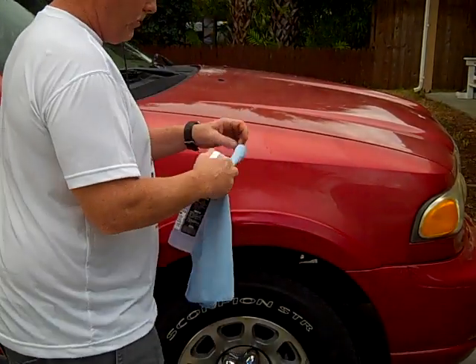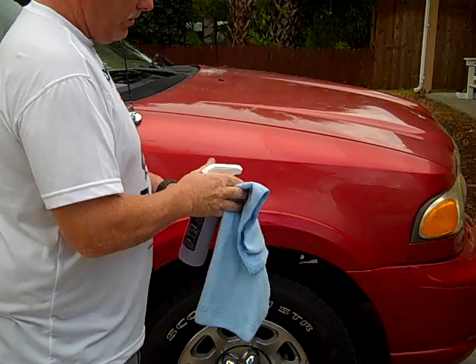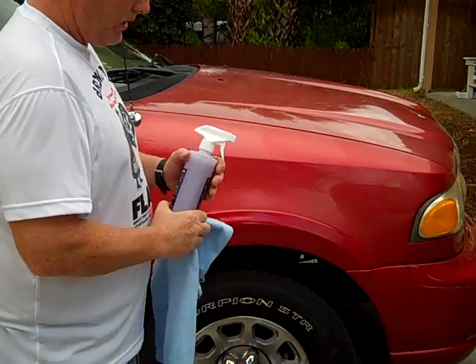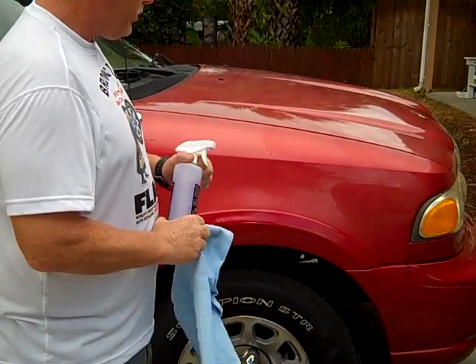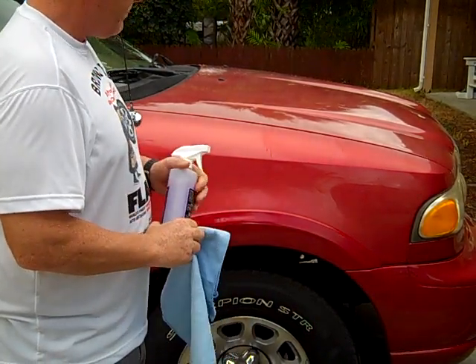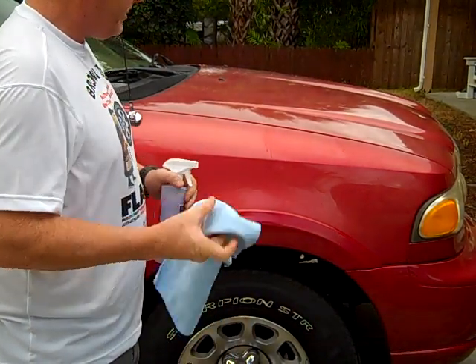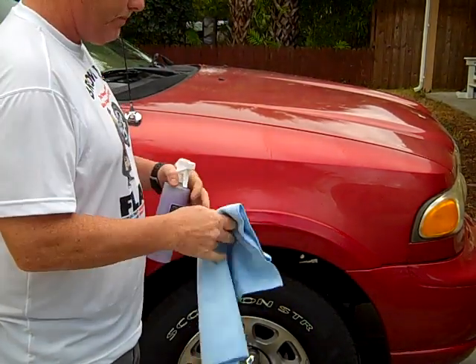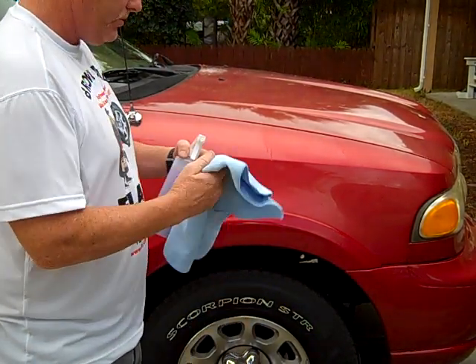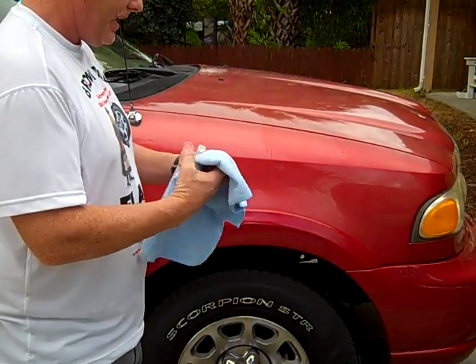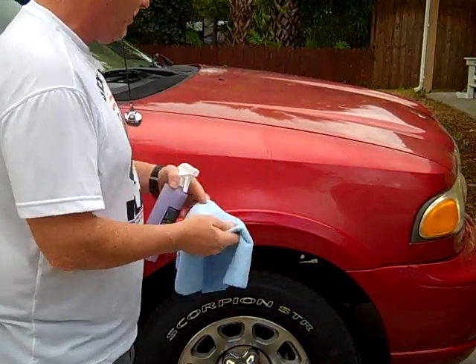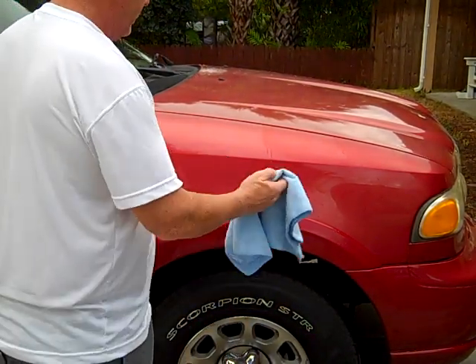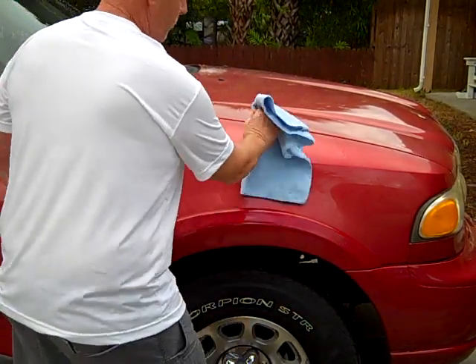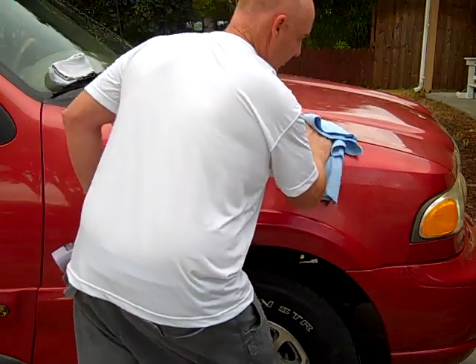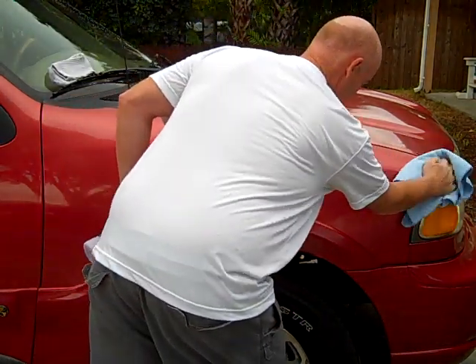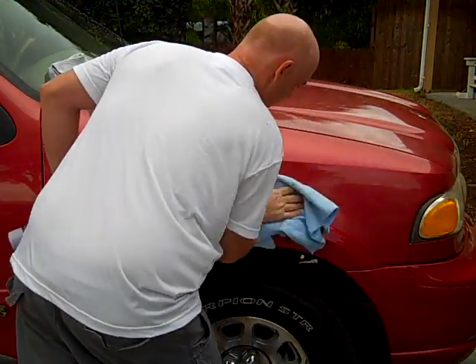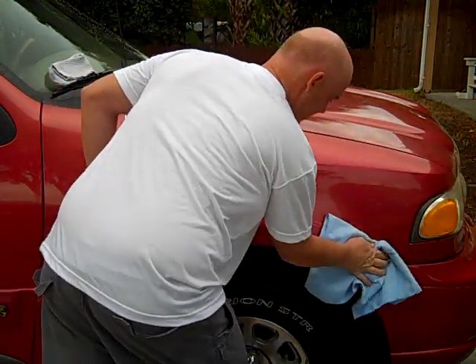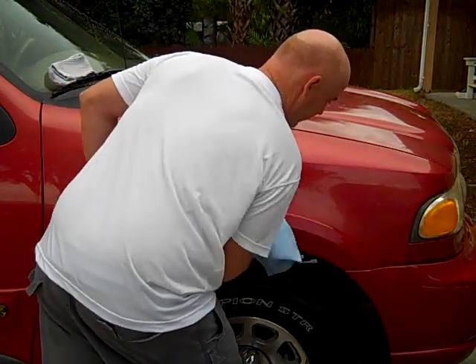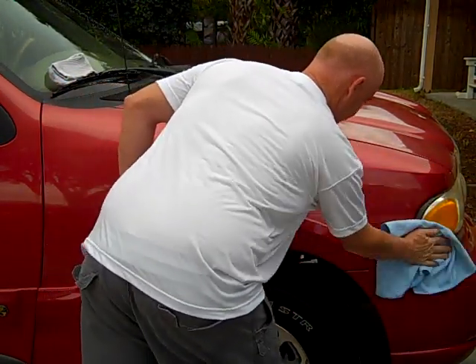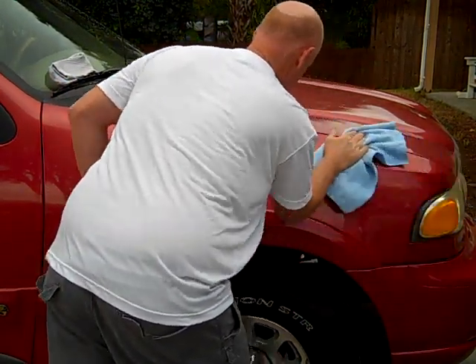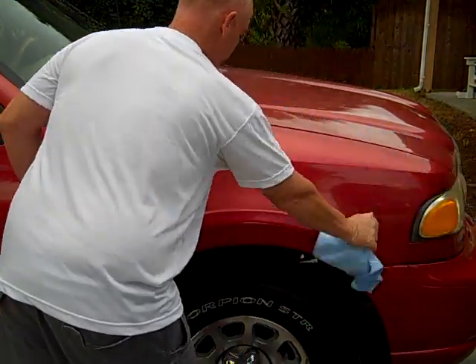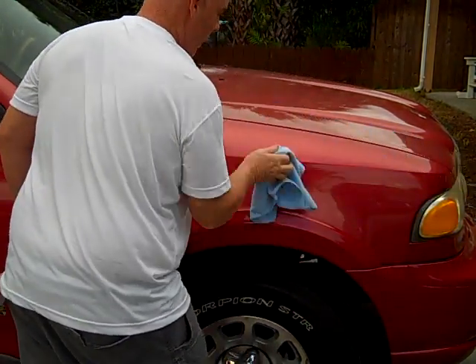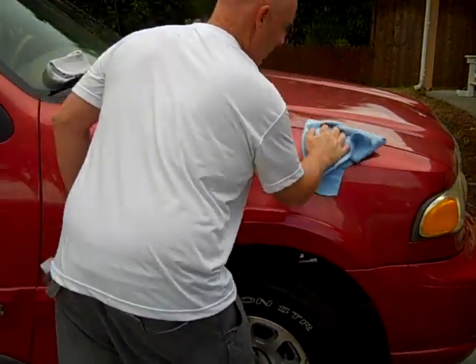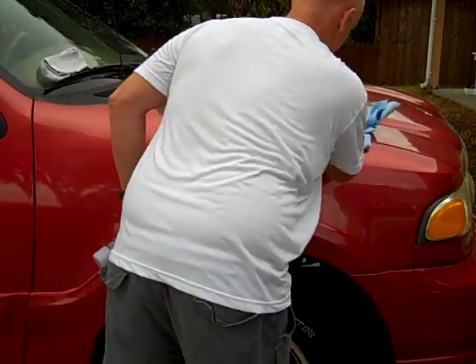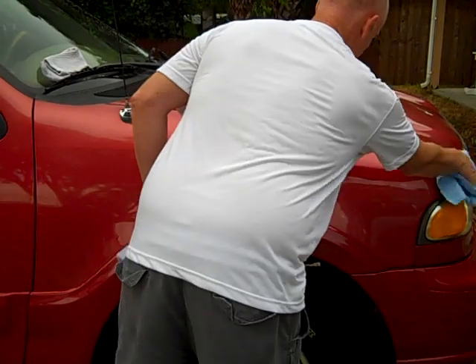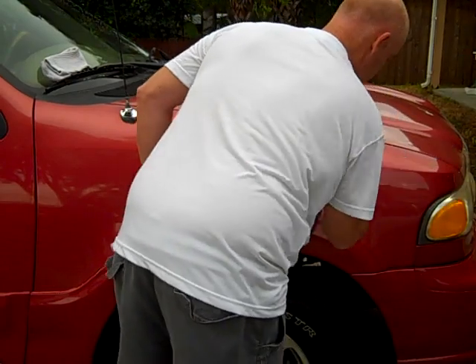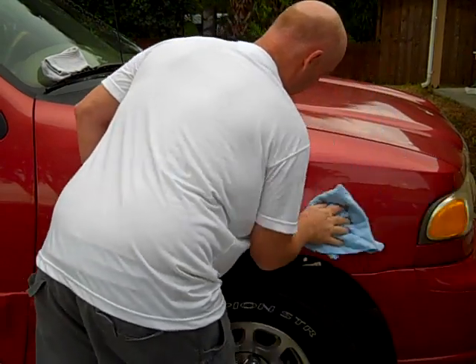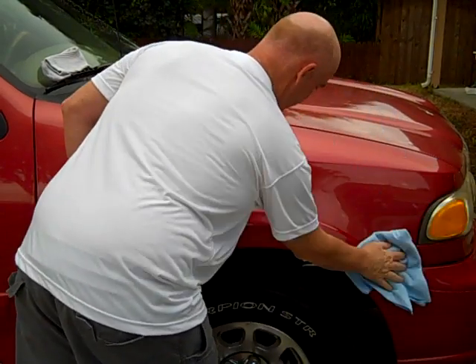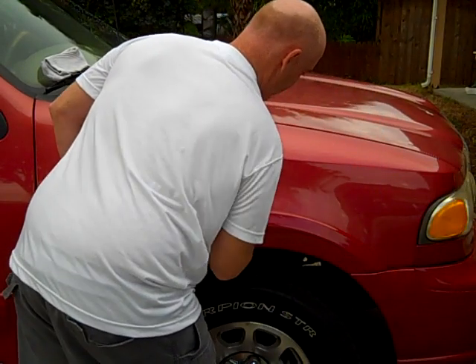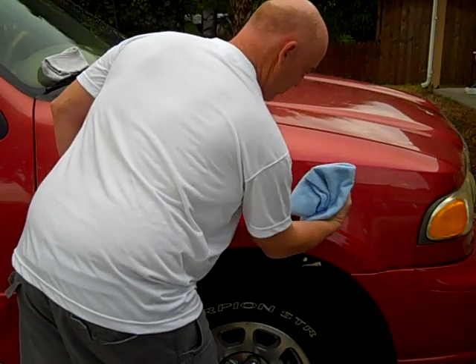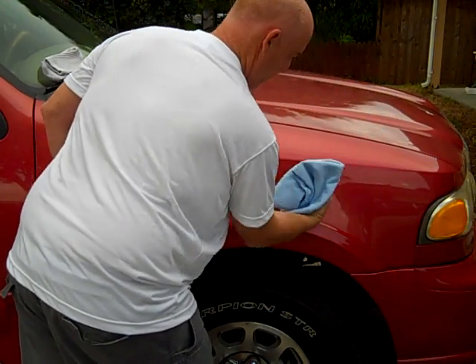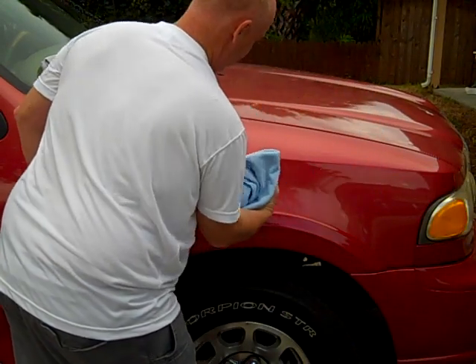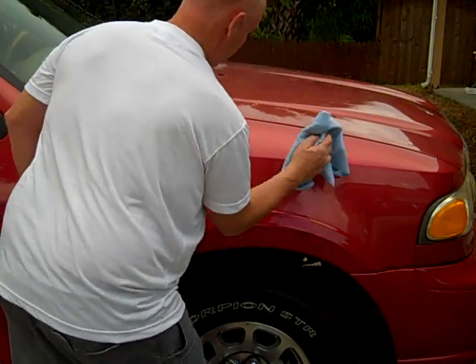Grape Gloss will clean water spots and fresh tree sap, but it mostly contains a durable polymer agent that protects the surface. It can be used on a wet or dry vehicle. When you spray and wipe, it leaves a very smooth feeling surface.